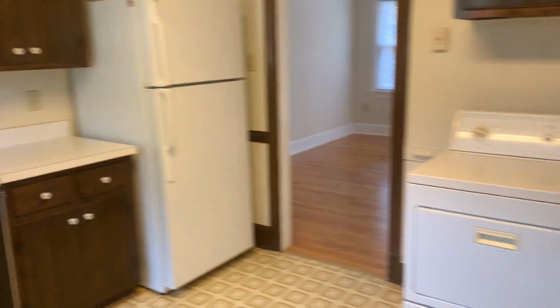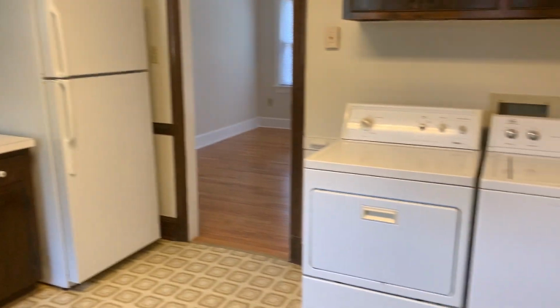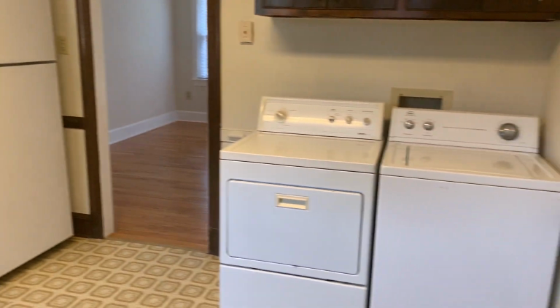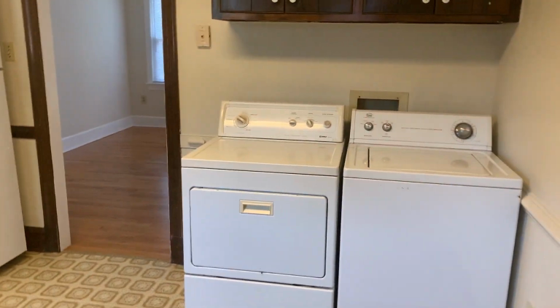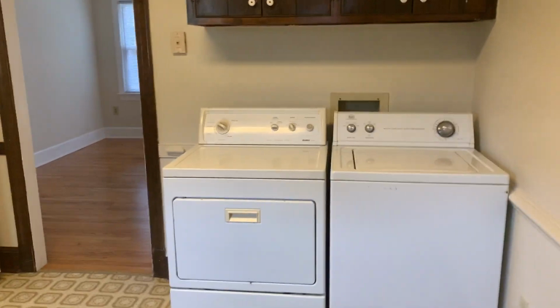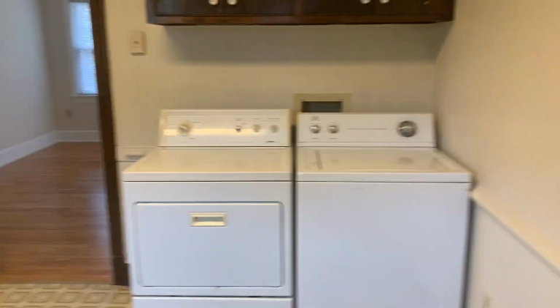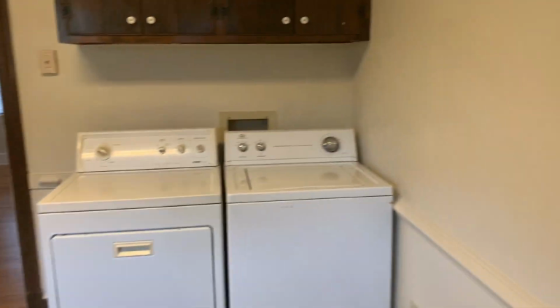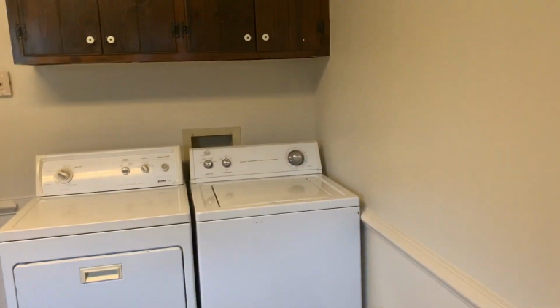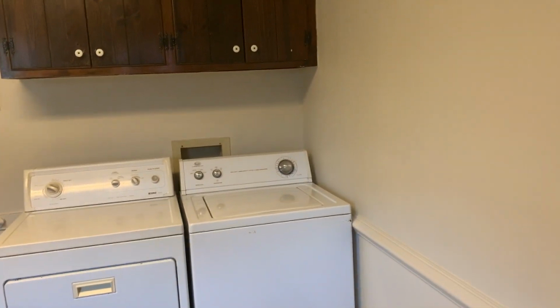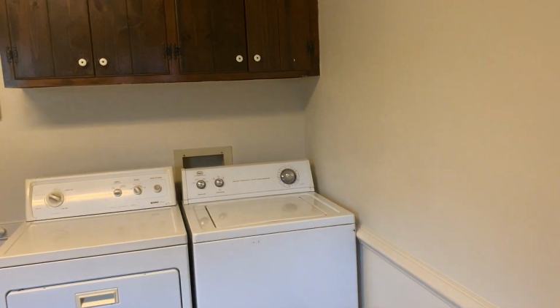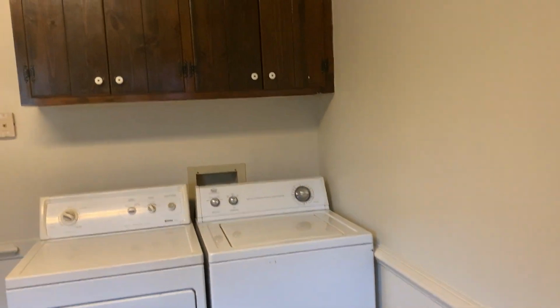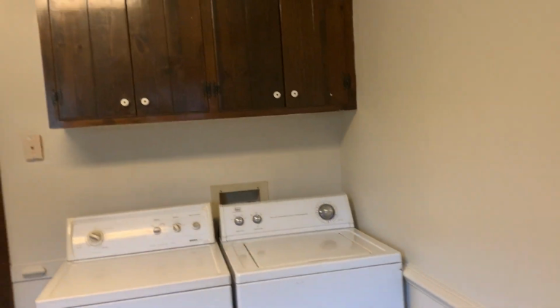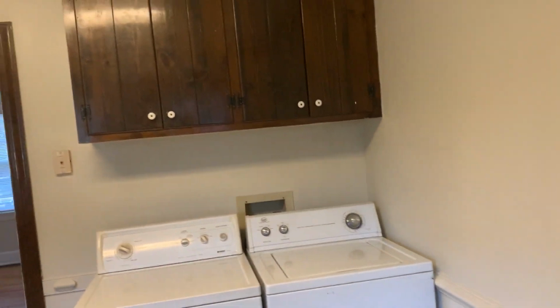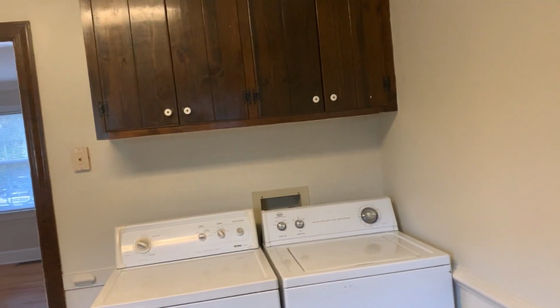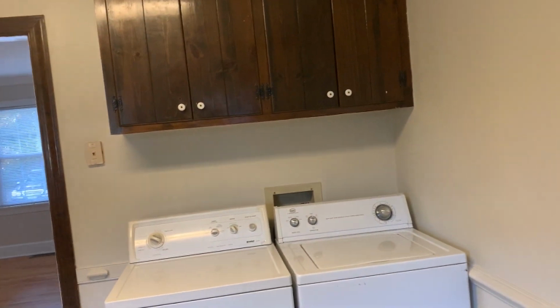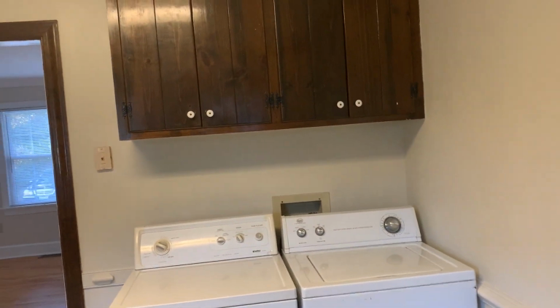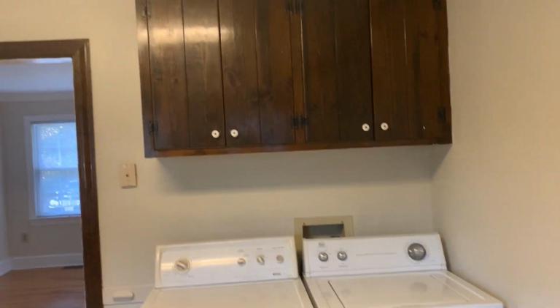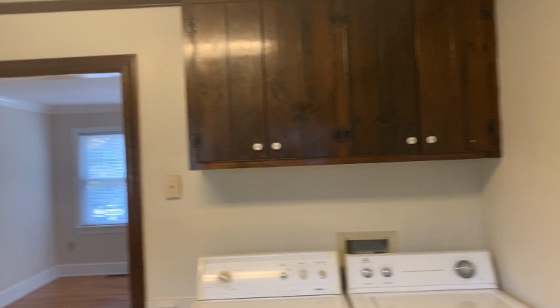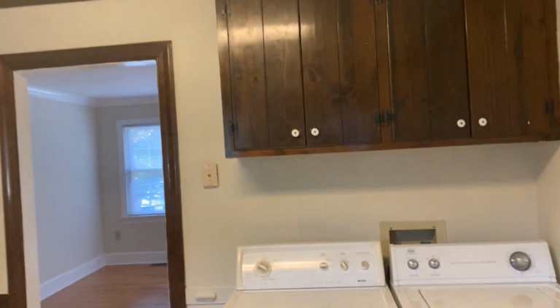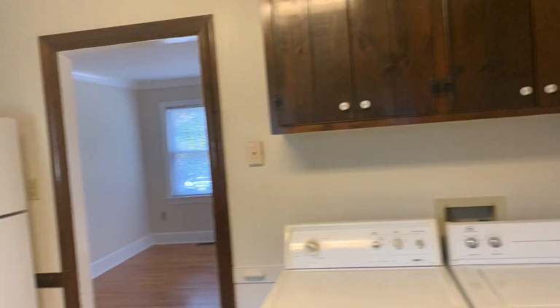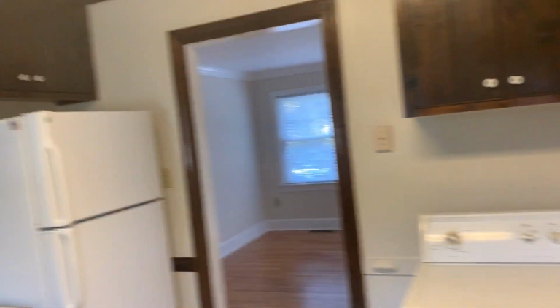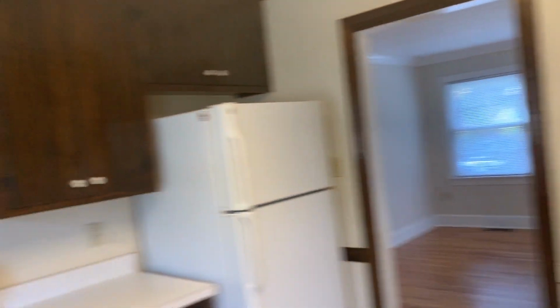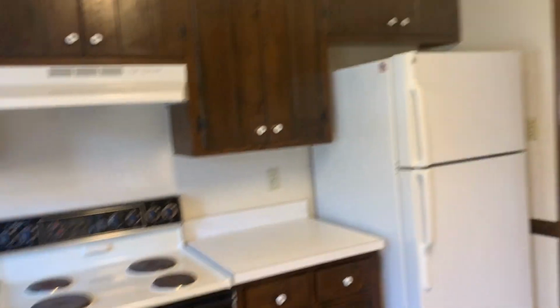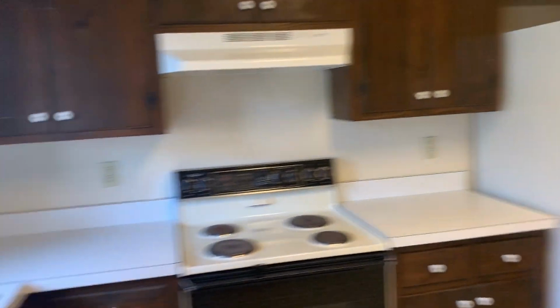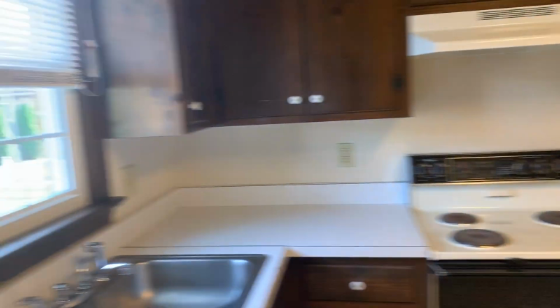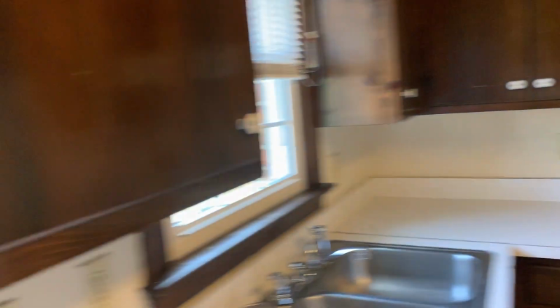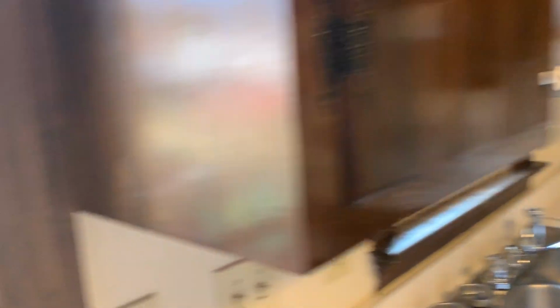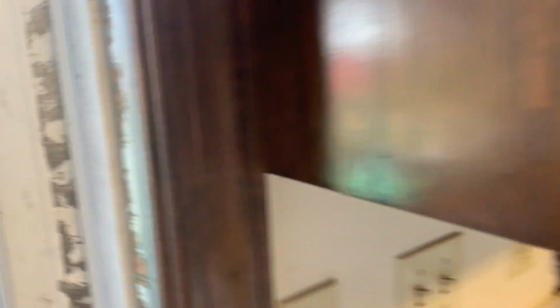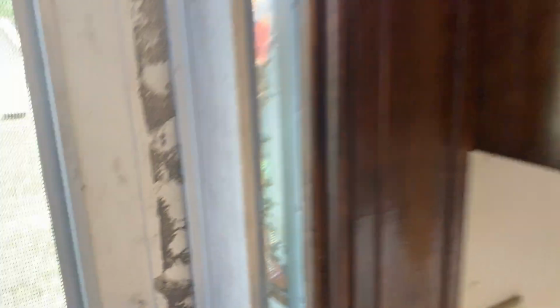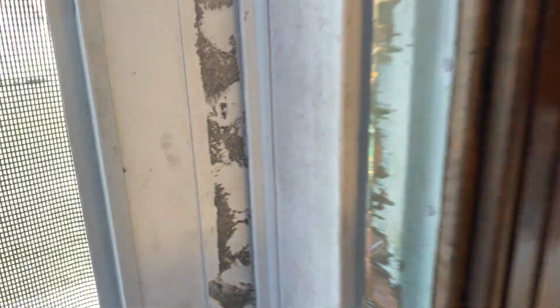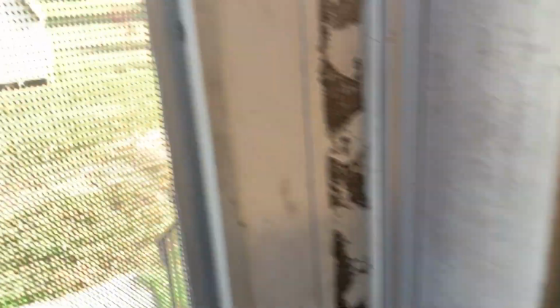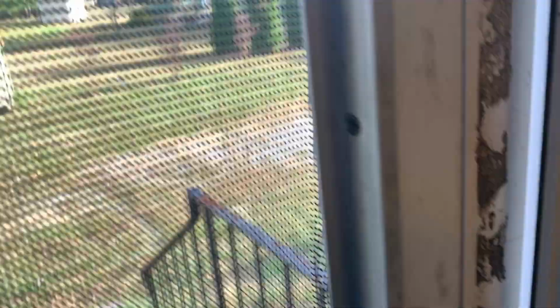Washer and dryer hookups, and the shared backyard.